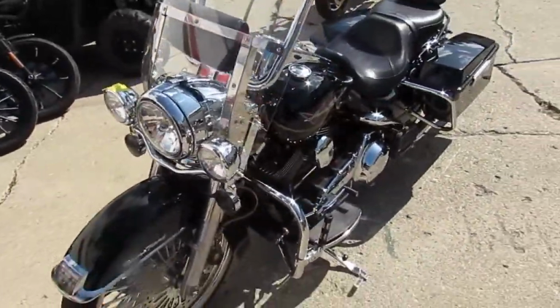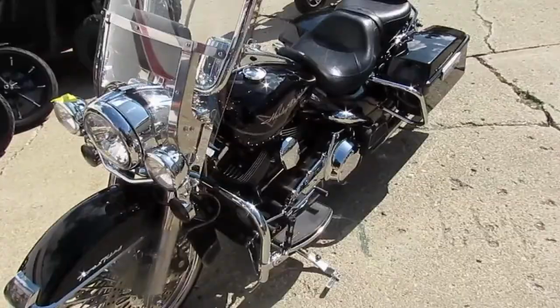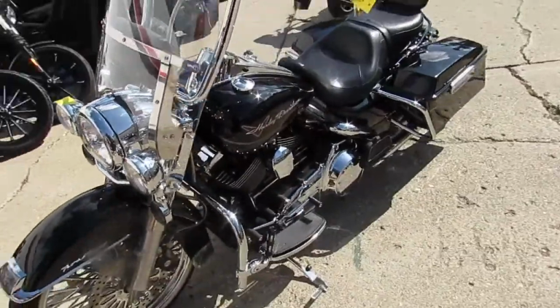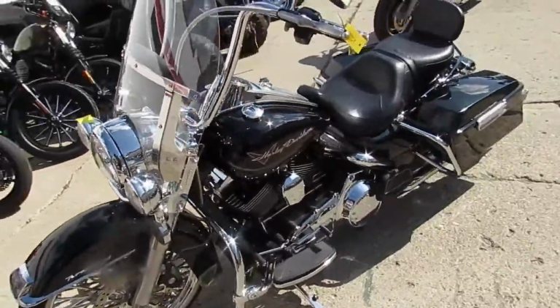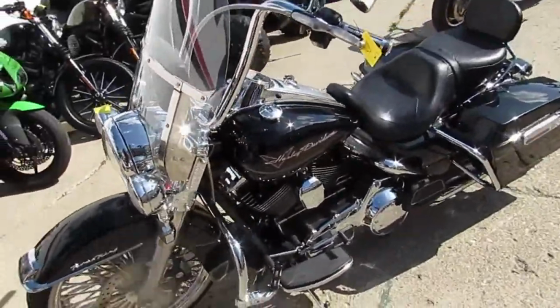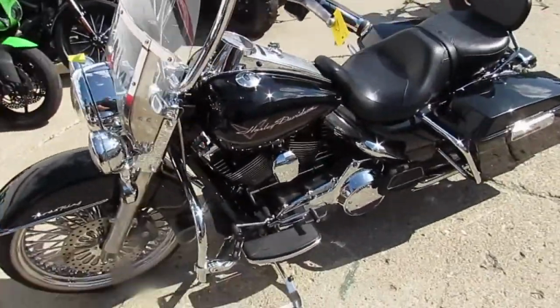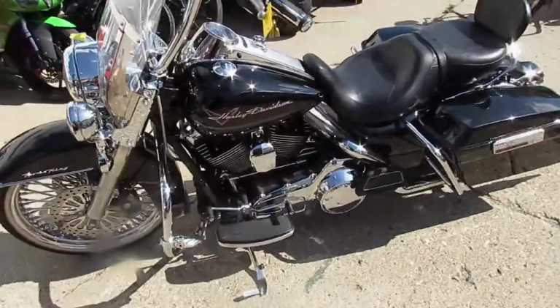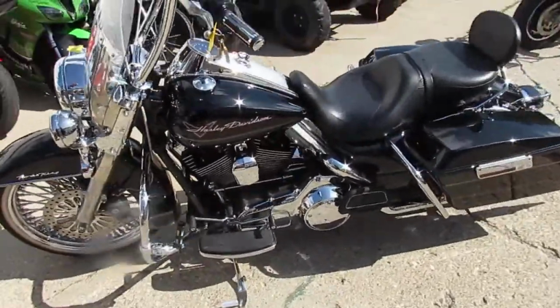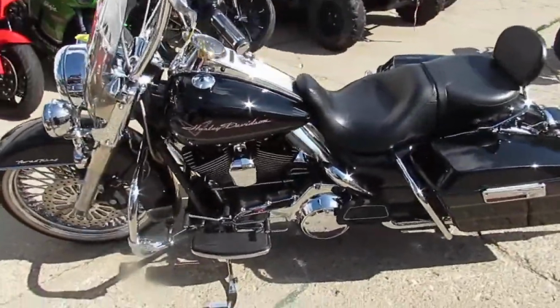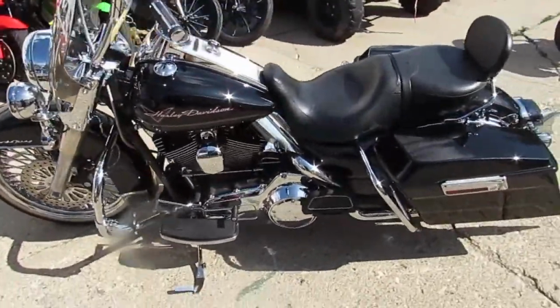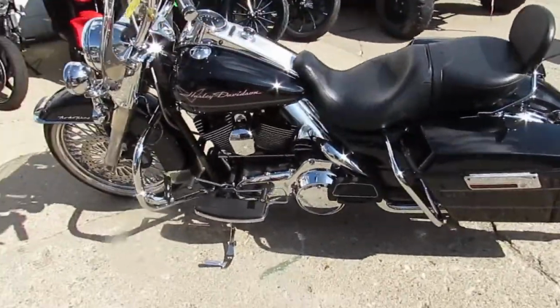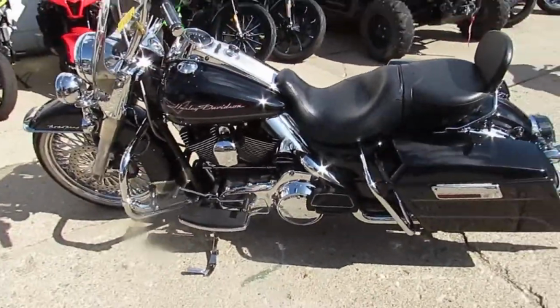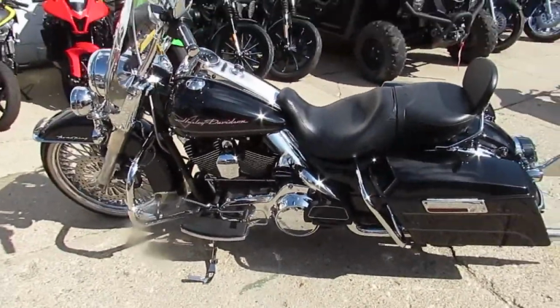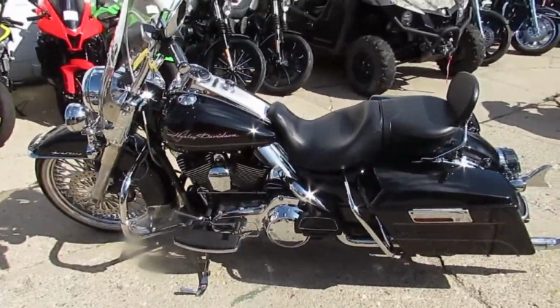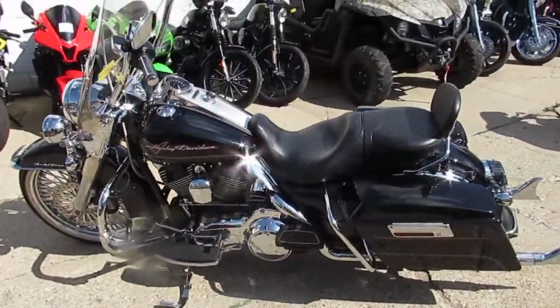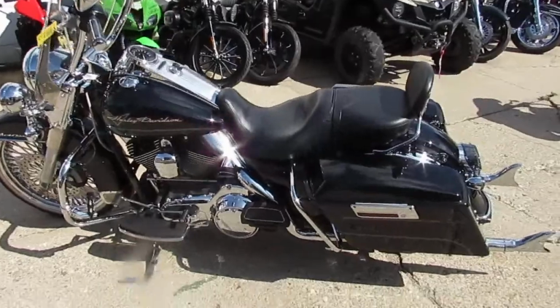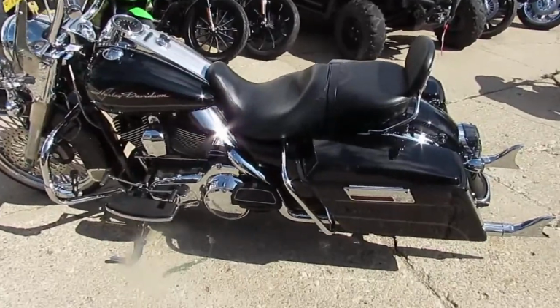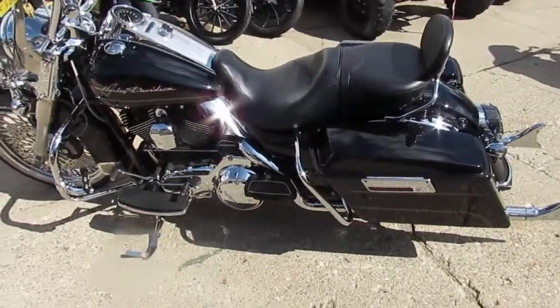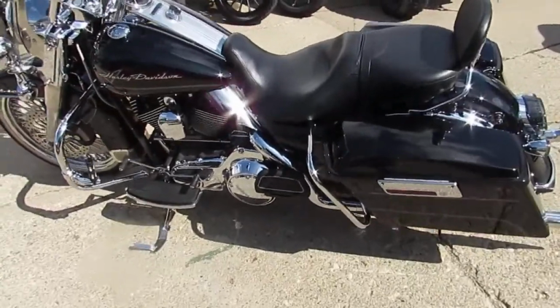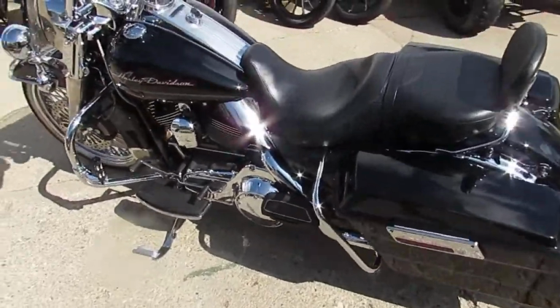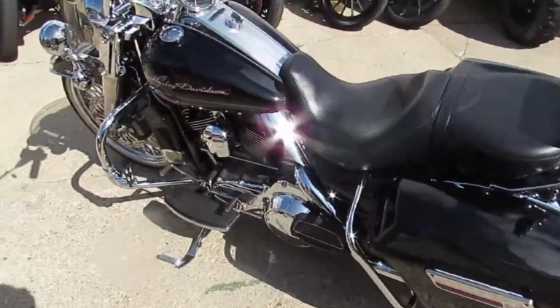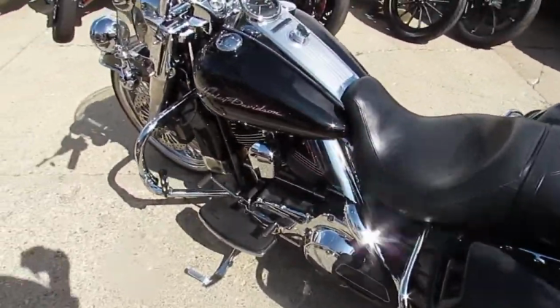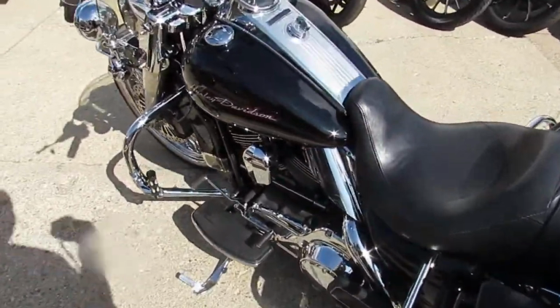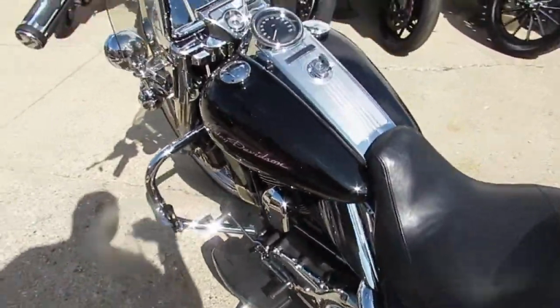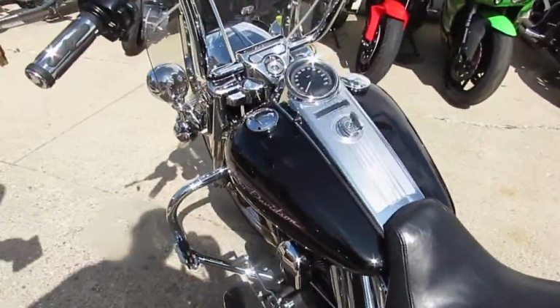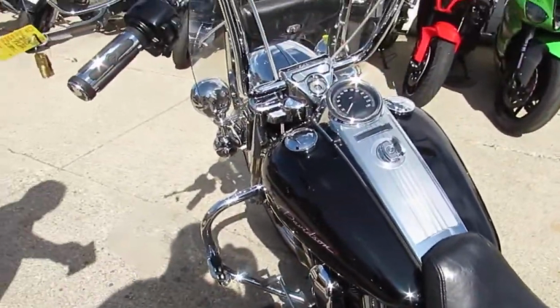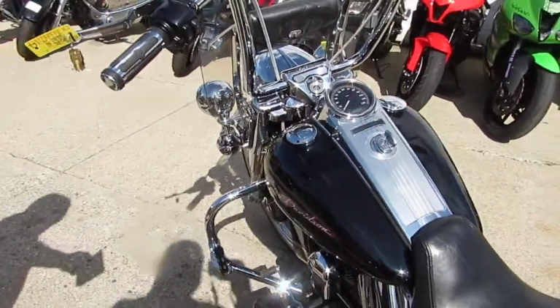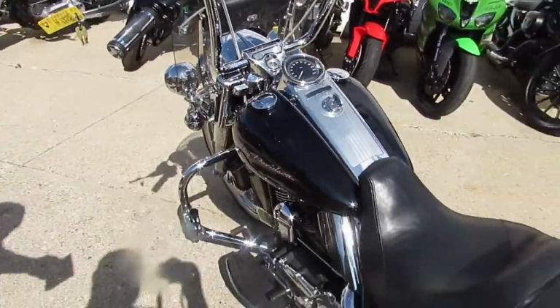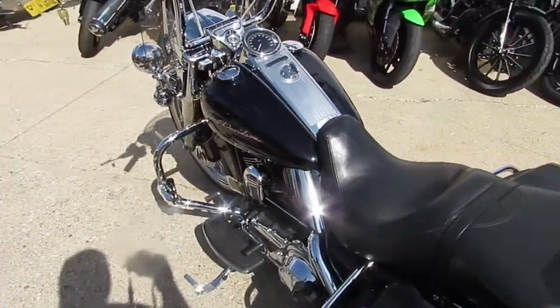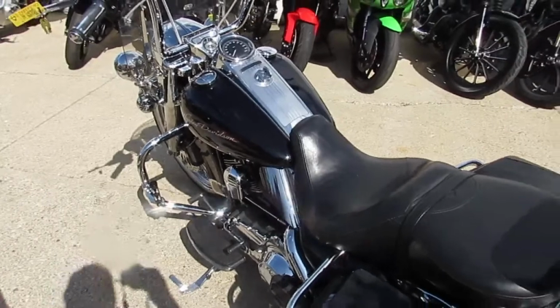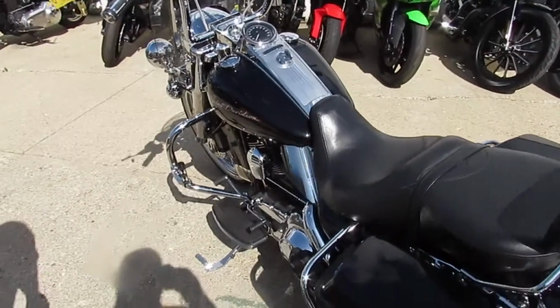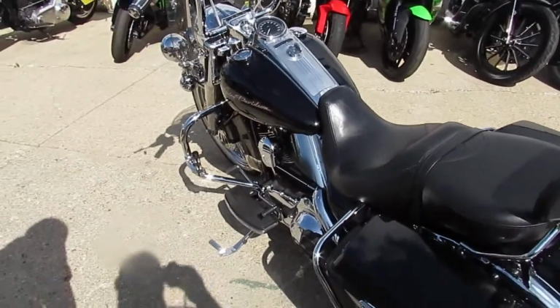This 2013 only has 13,350 miles. You guys will turn heads anywhere you go — this thing is awesome. We got this thing priced right: 2013 Road King, $14,900.